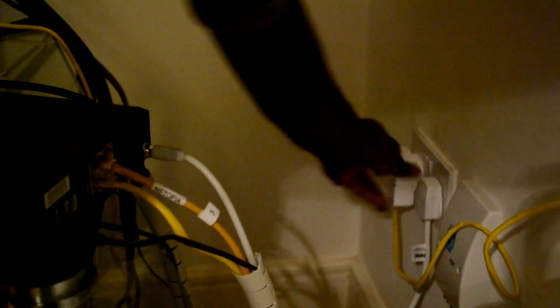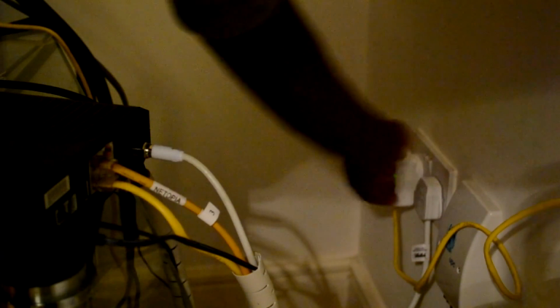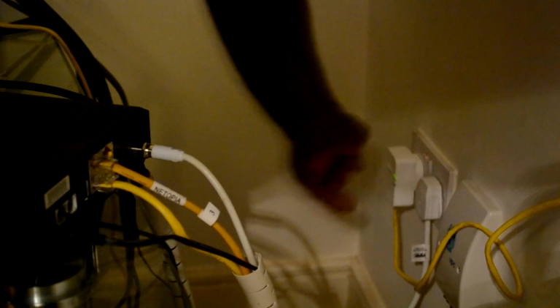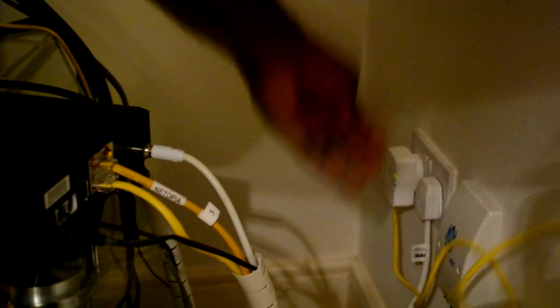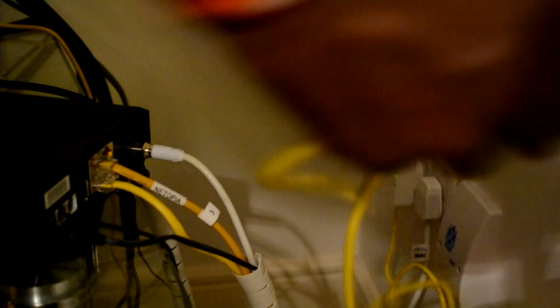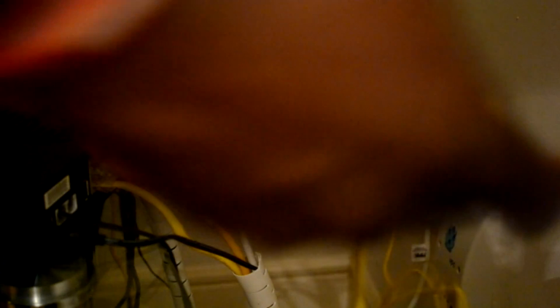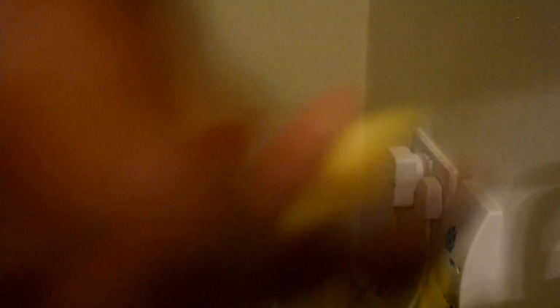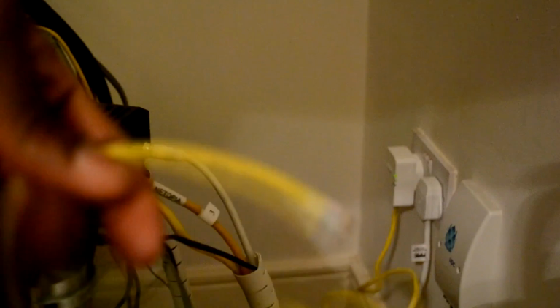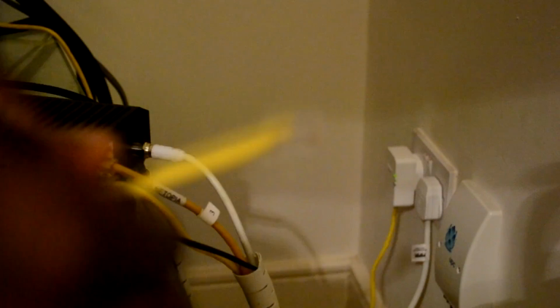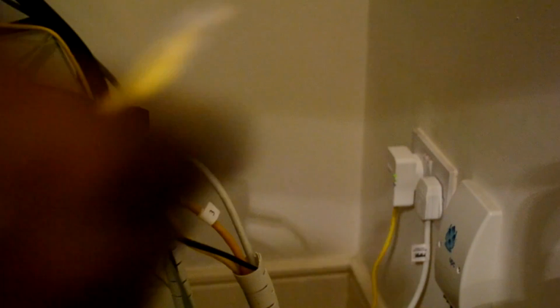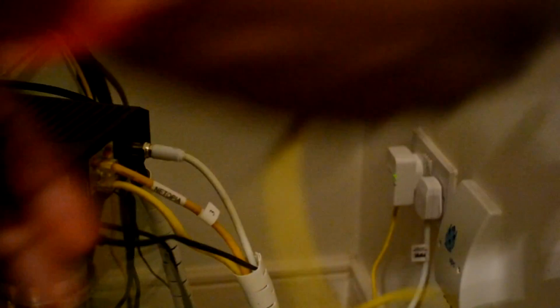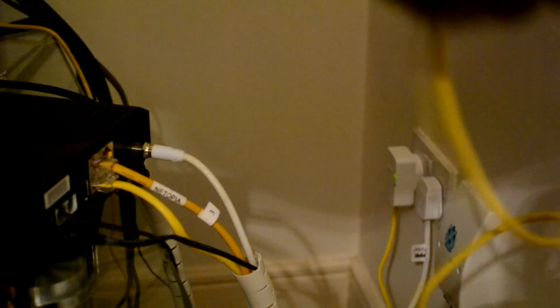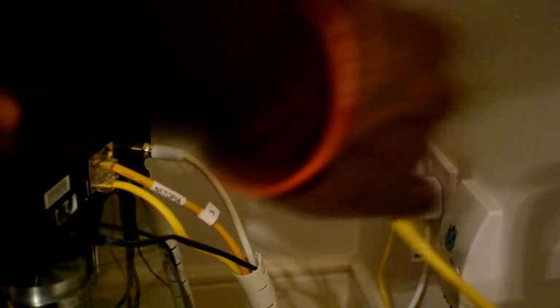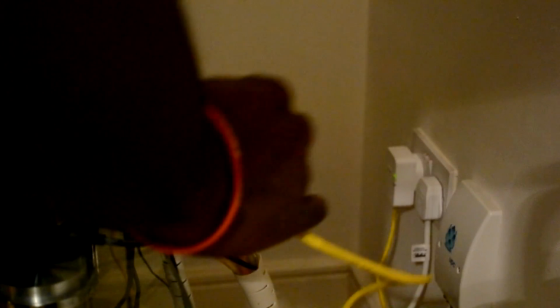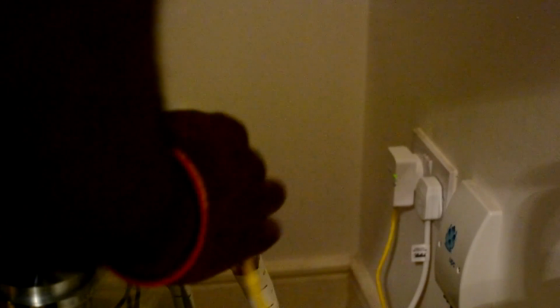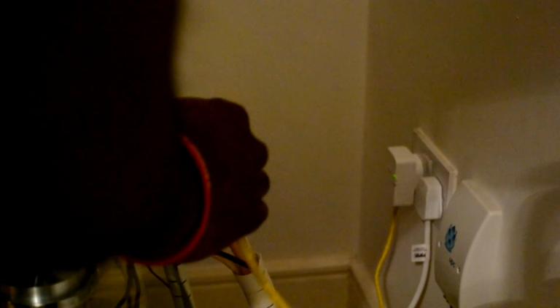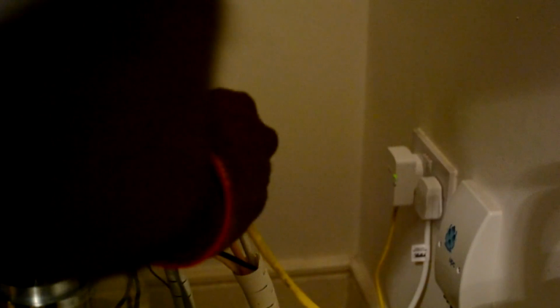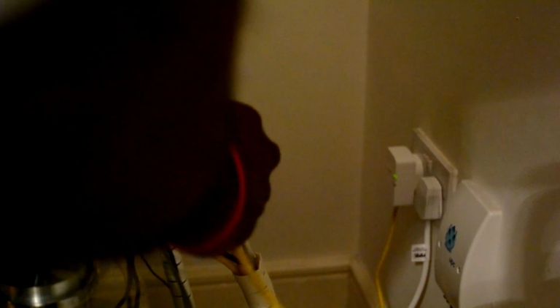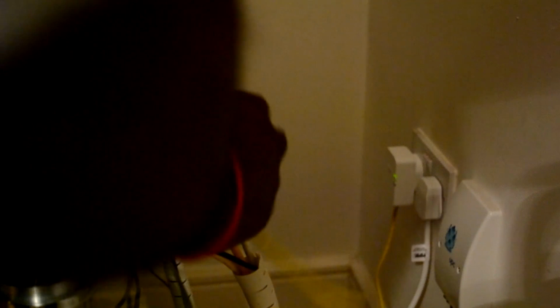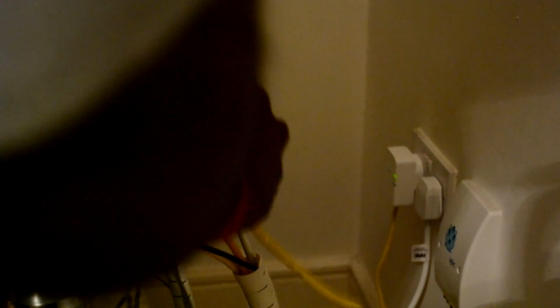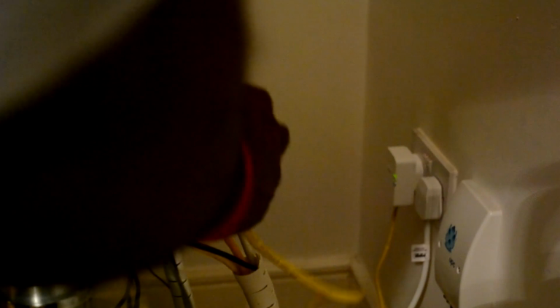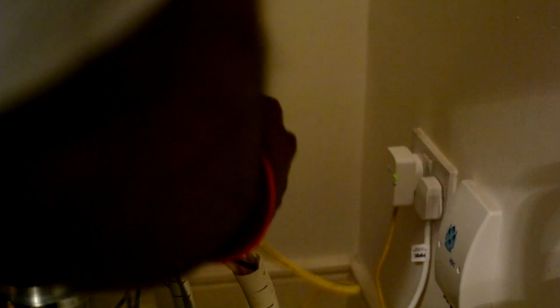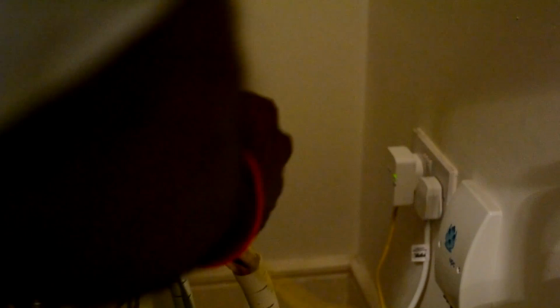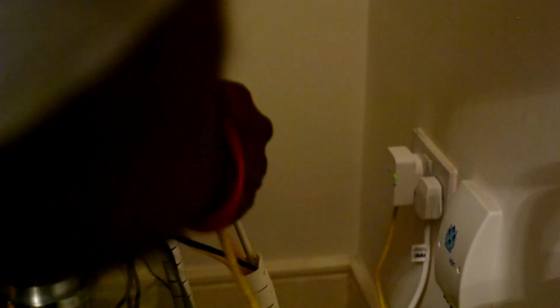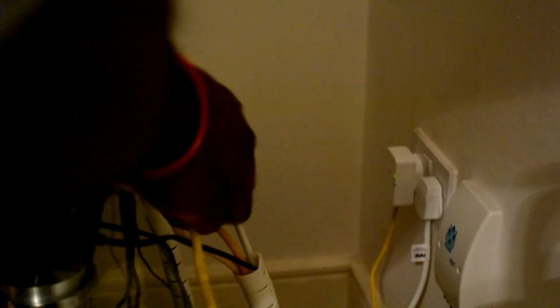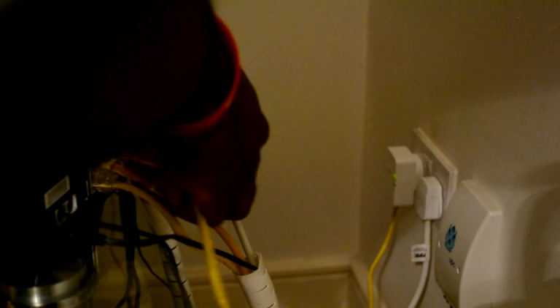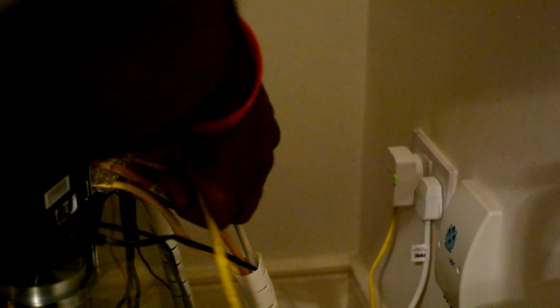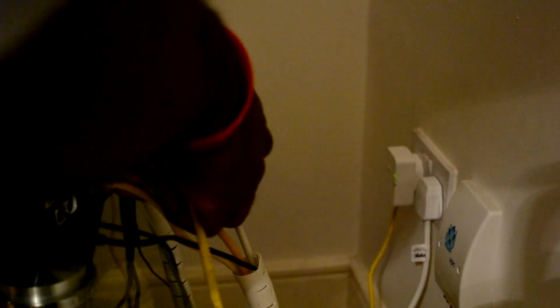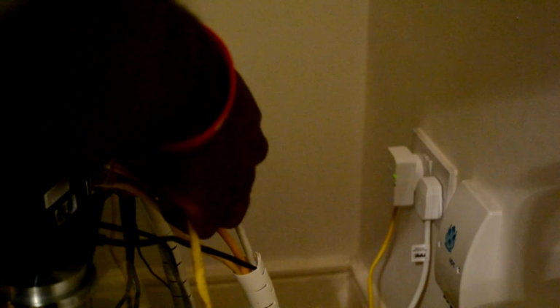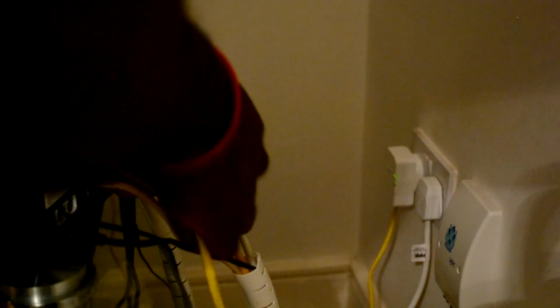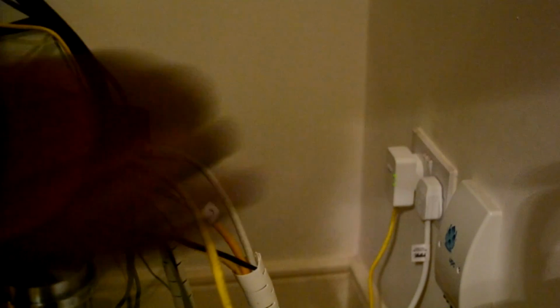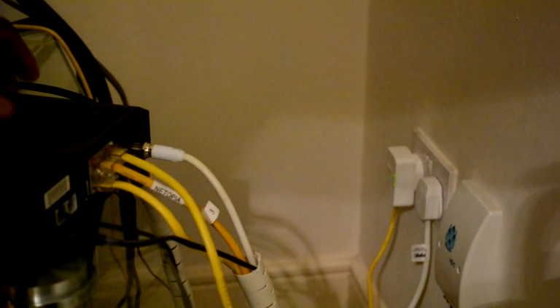Remember it has to be plugged into a wall outlet. Then take the other end and connect it to your router like so.